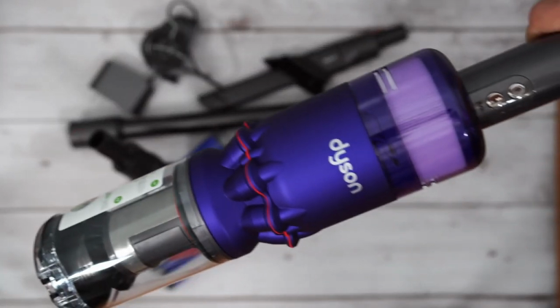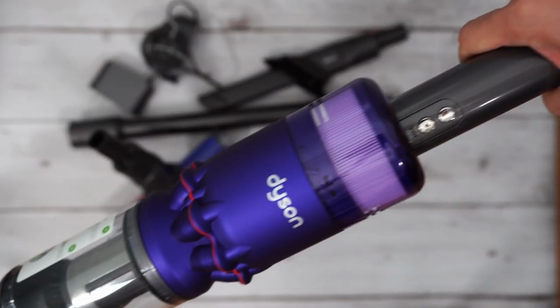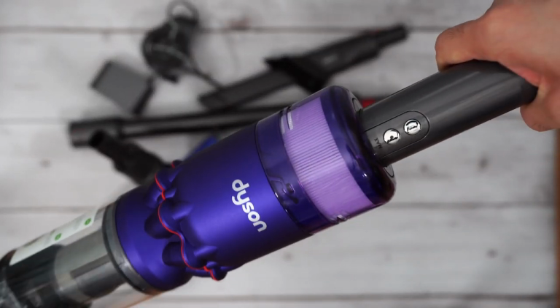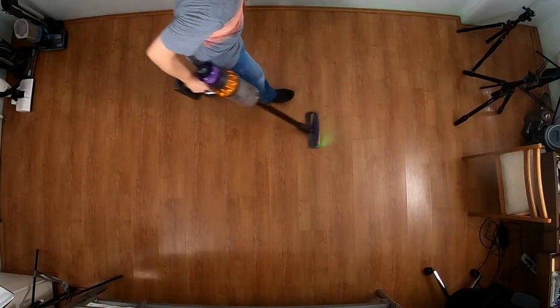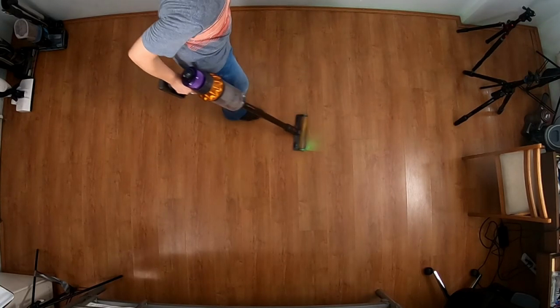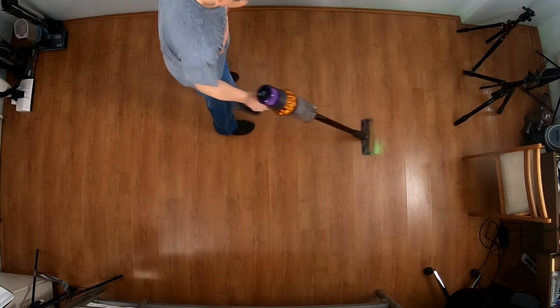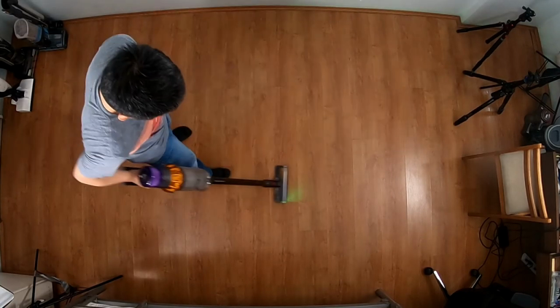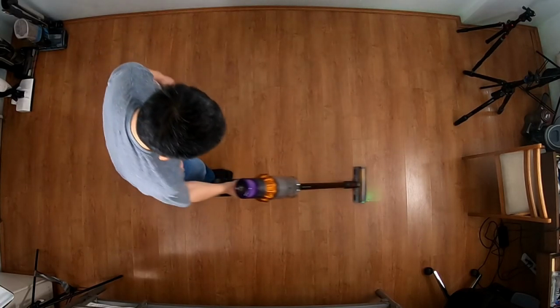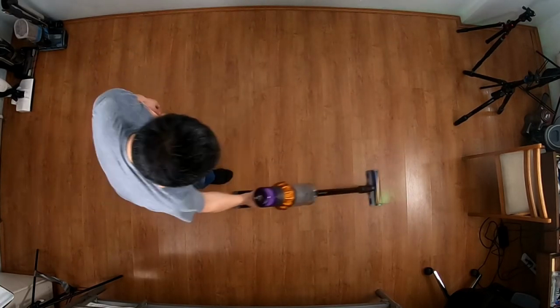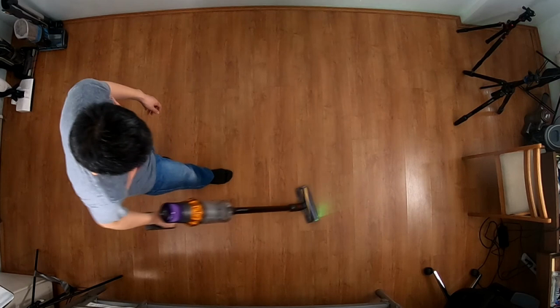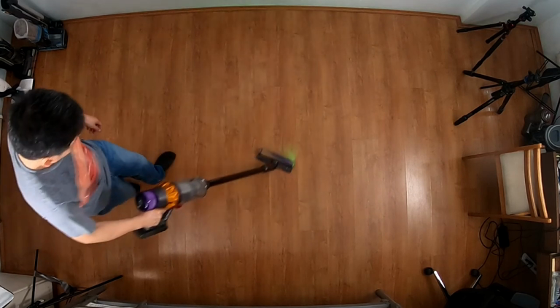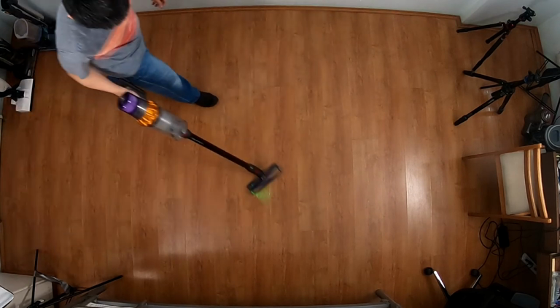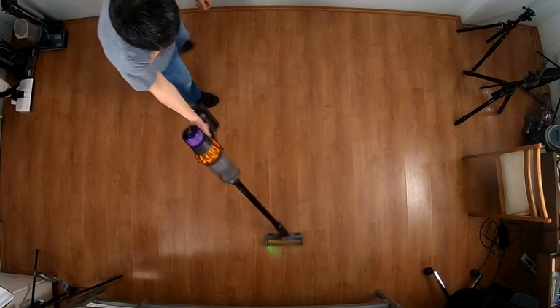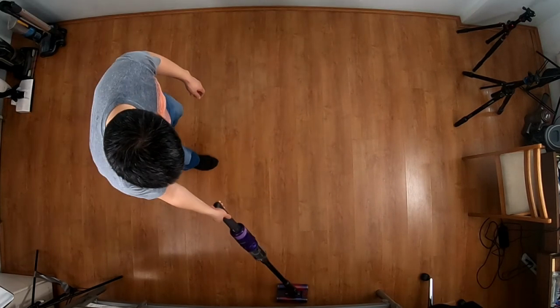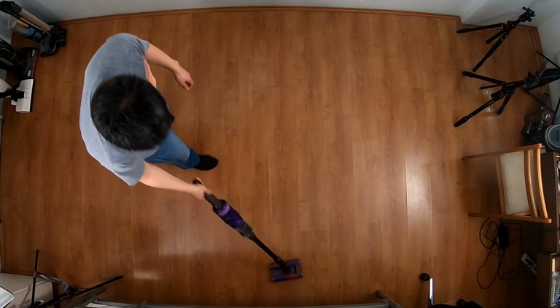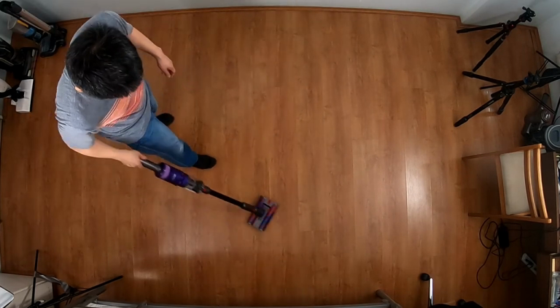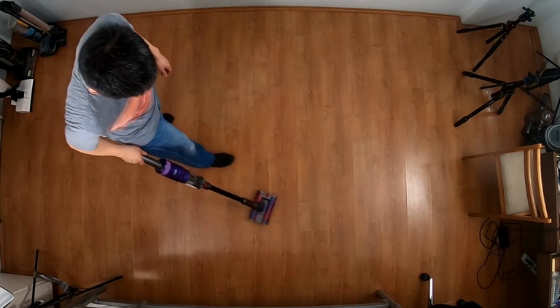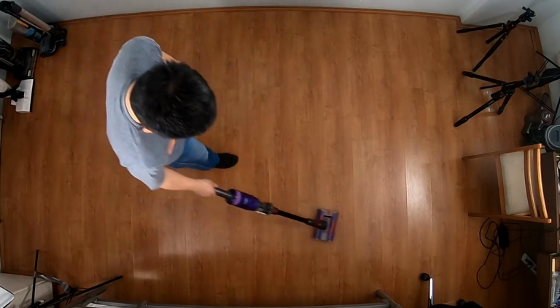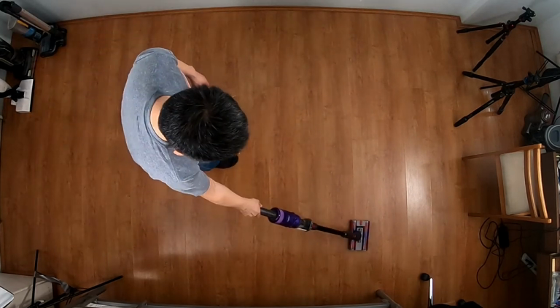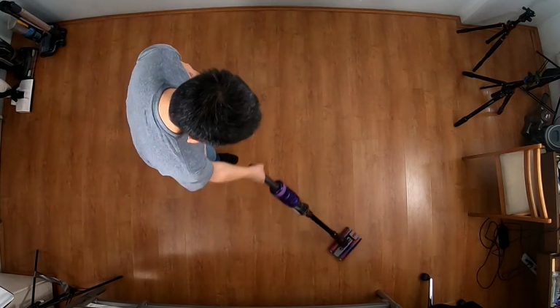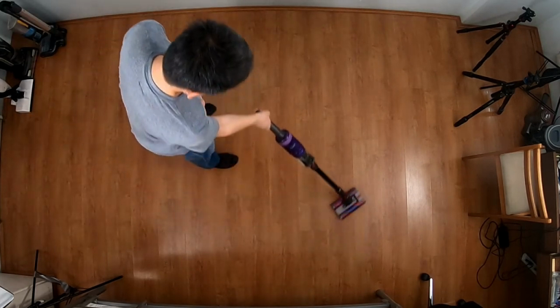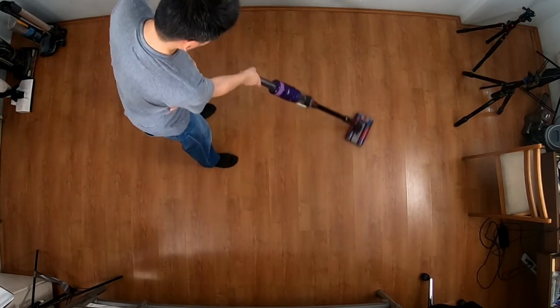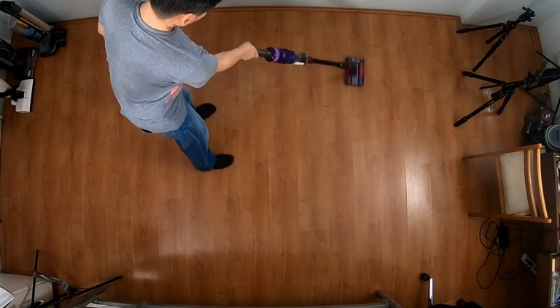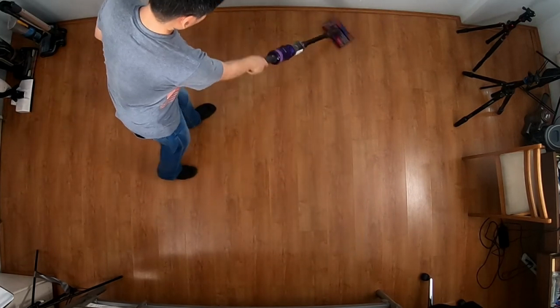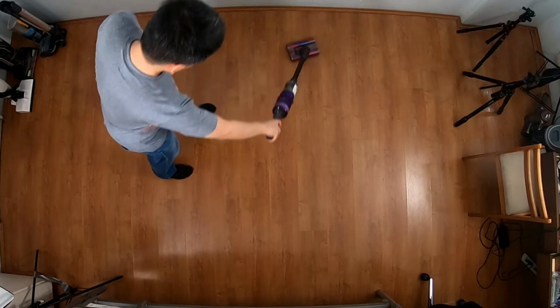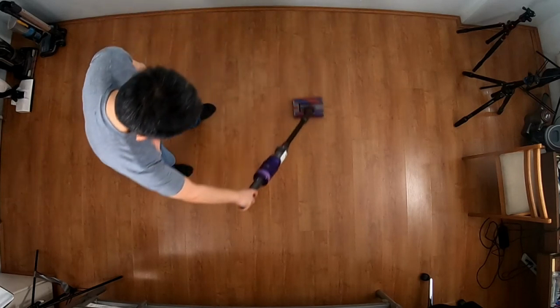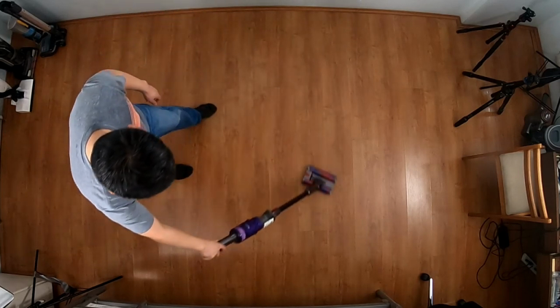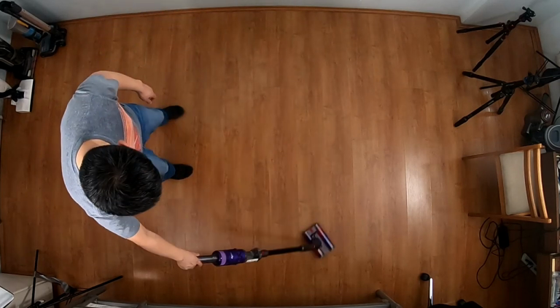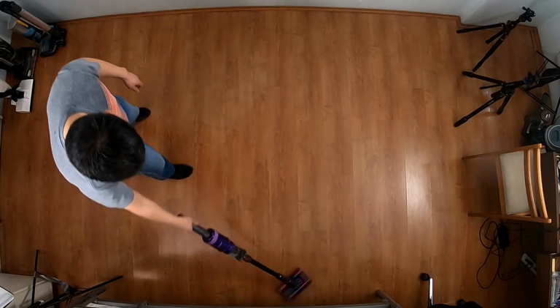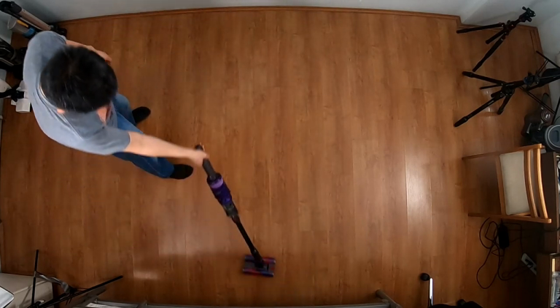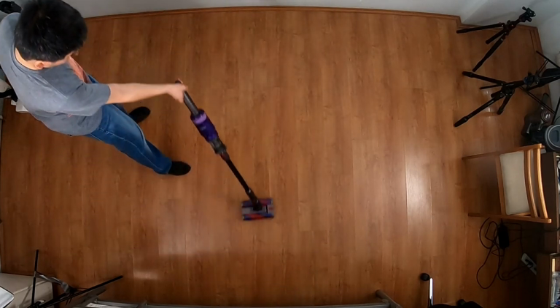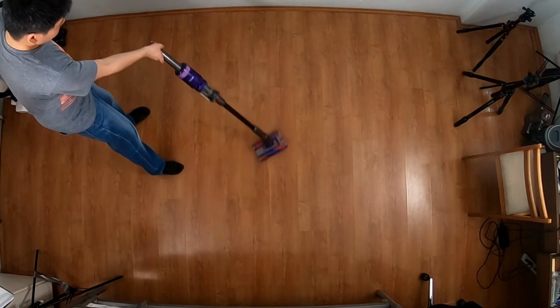Nearly all vacuums go in four different directions — forward, backward, left, and right. The Omni Glide aims to break the mold with an industry-first multi-directional soft roller attachment that Dyson claims to be the most maneuverable.